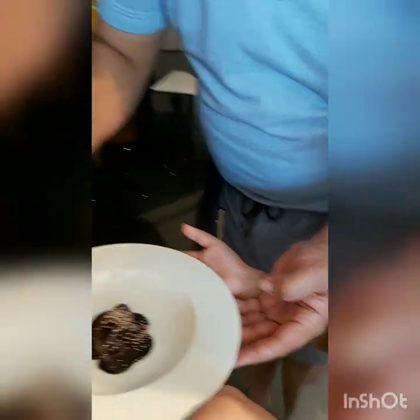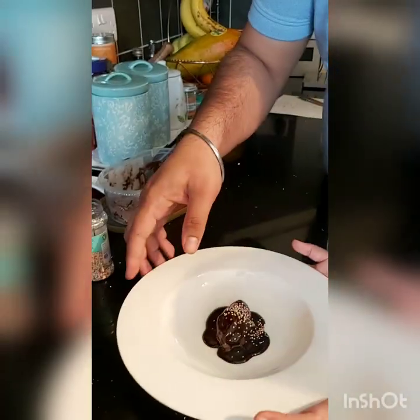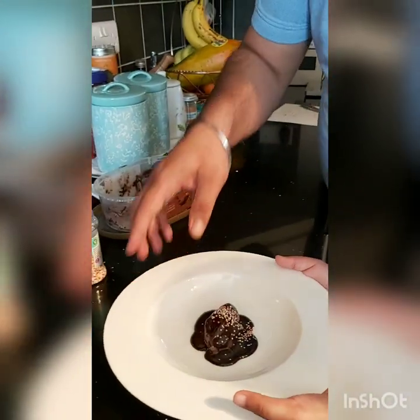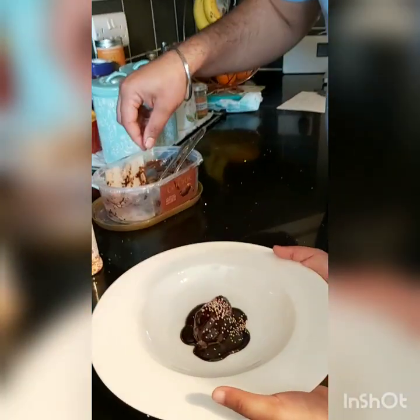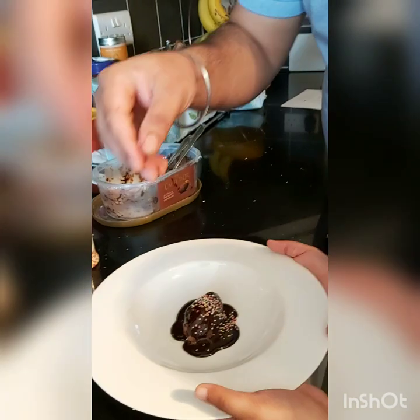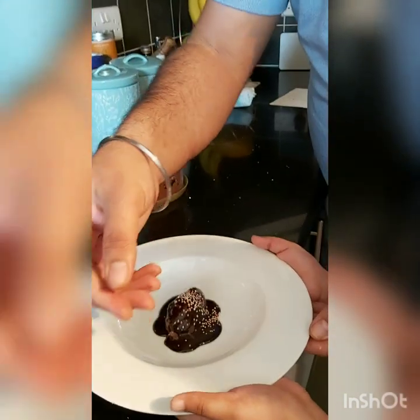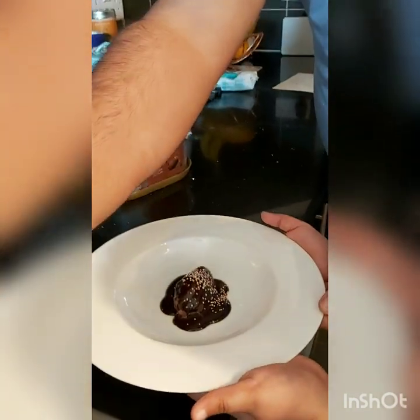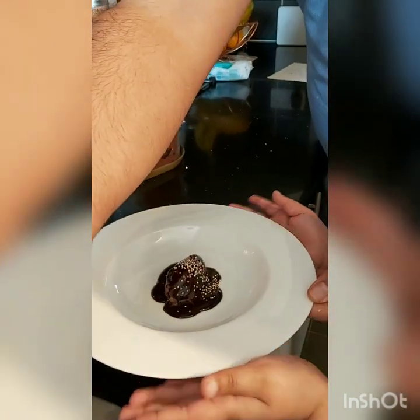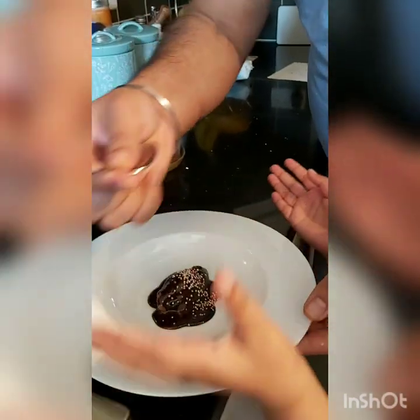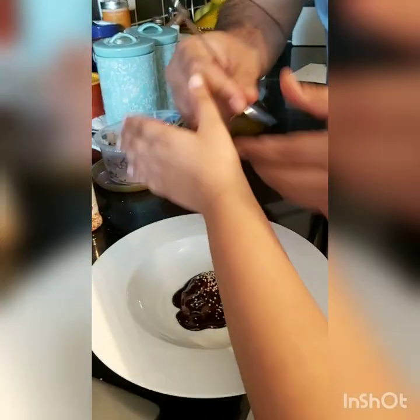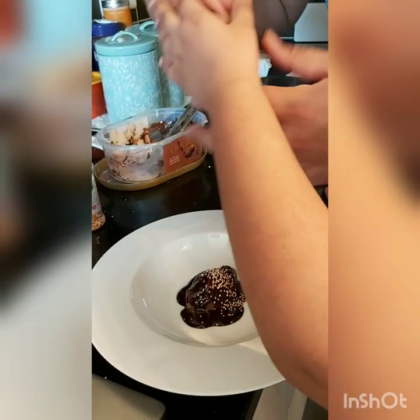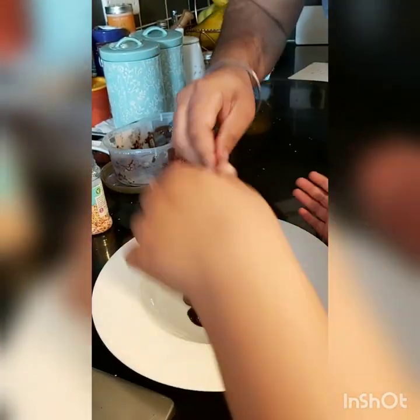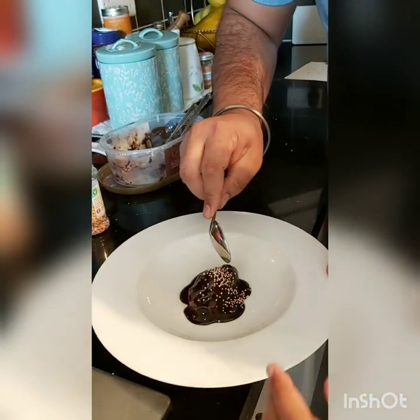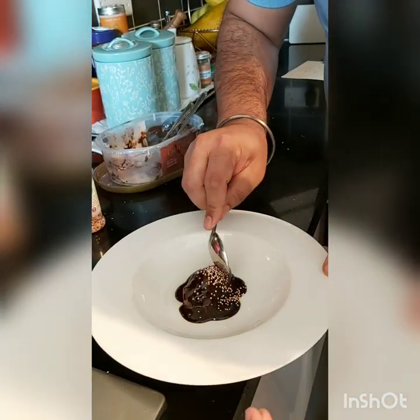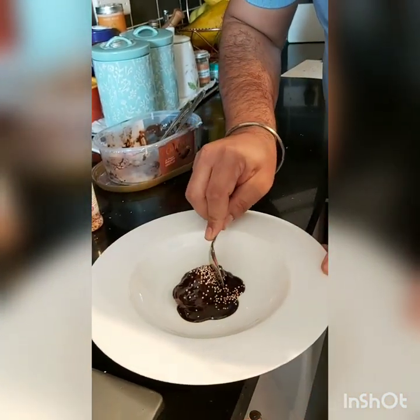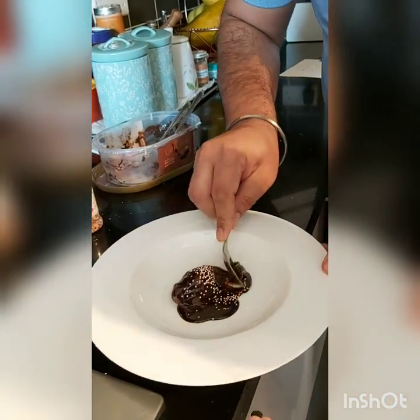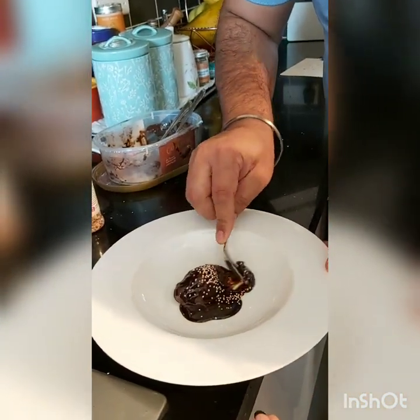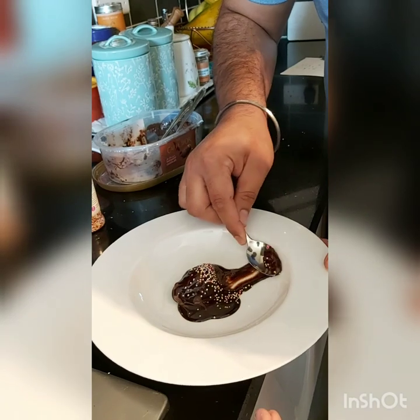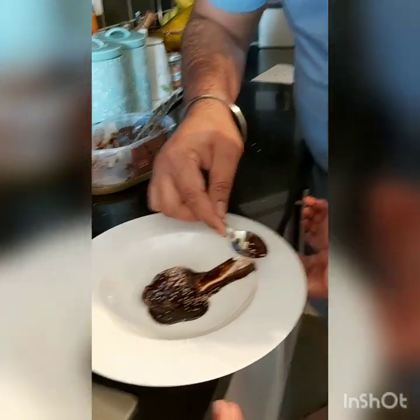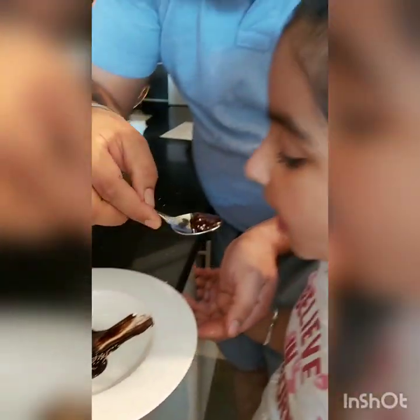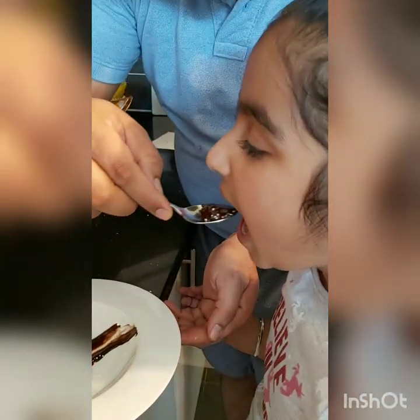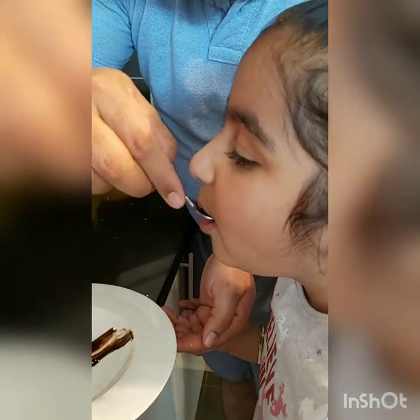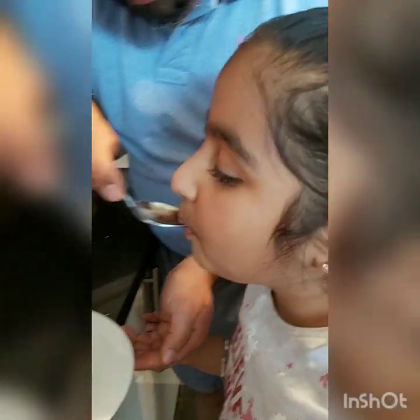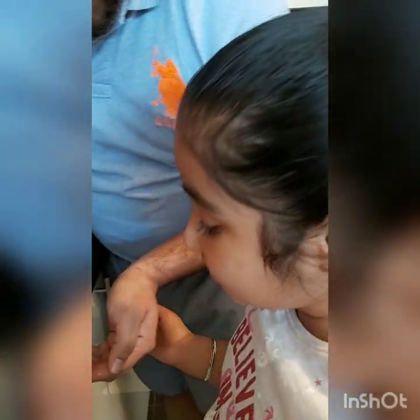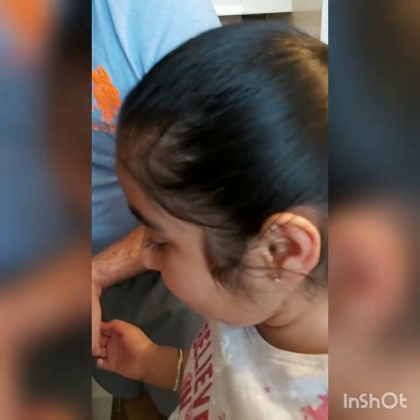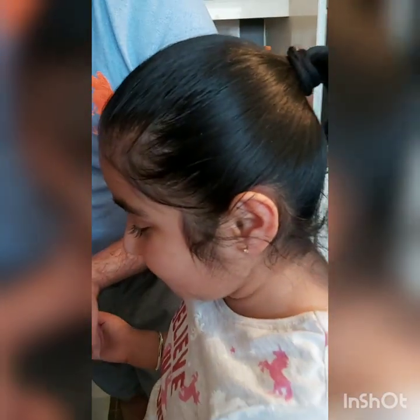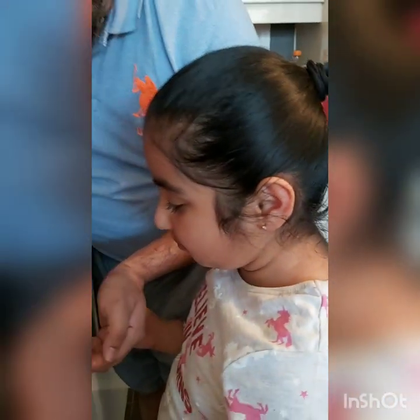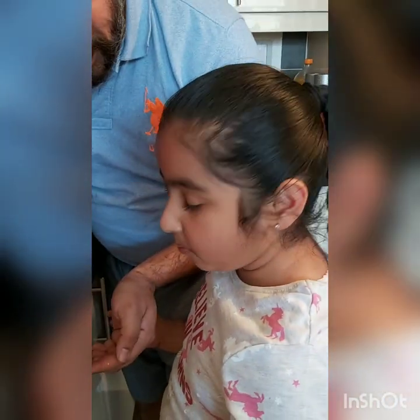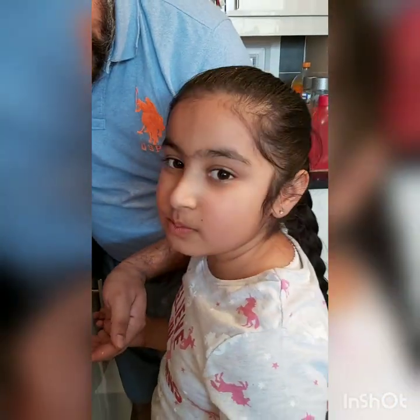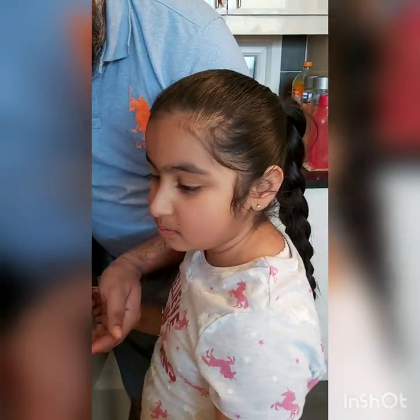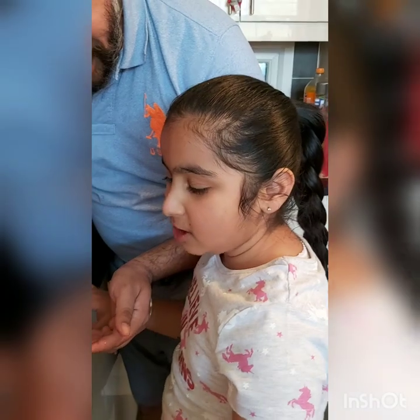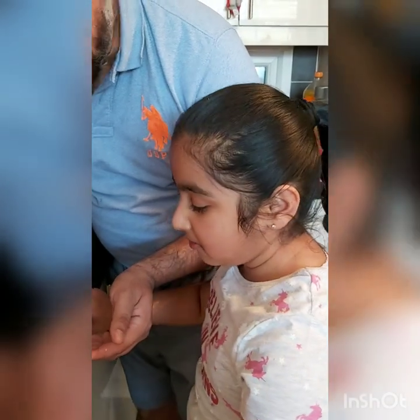Hajjus is going to taste this one. Hajjus, tell Papa how is it. Look at that. Mmm. It's yummy.